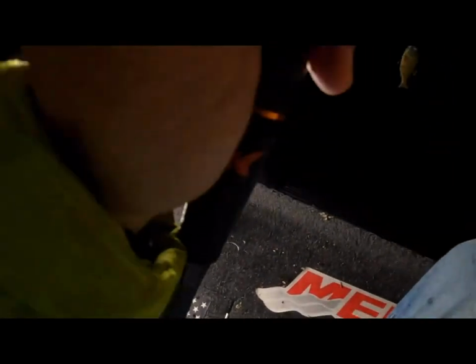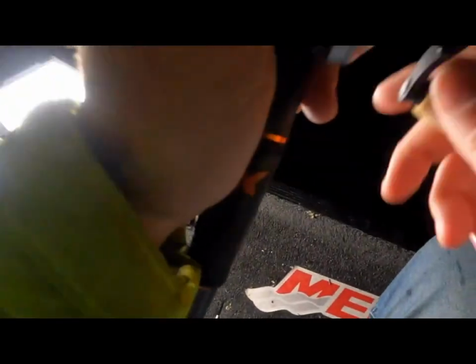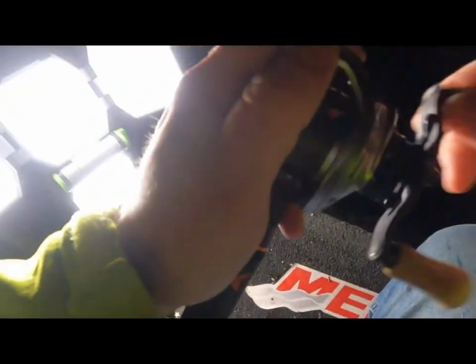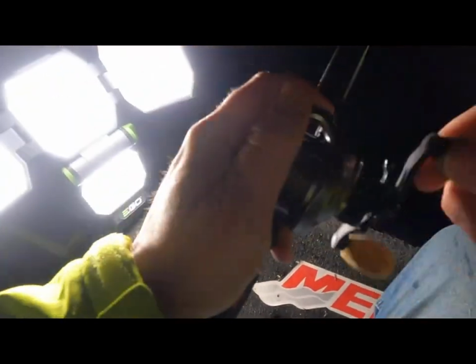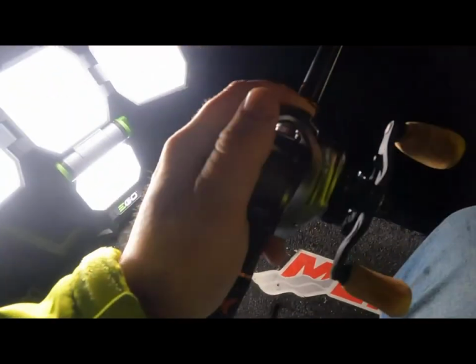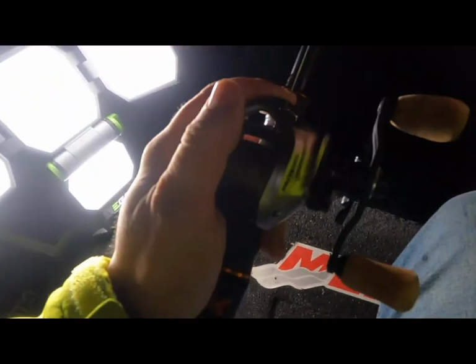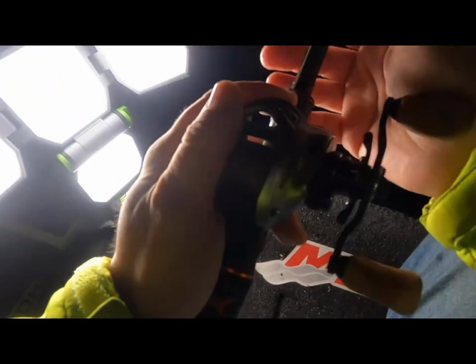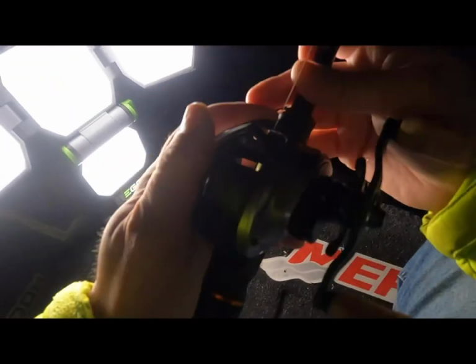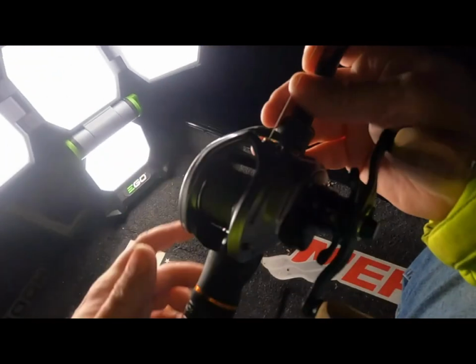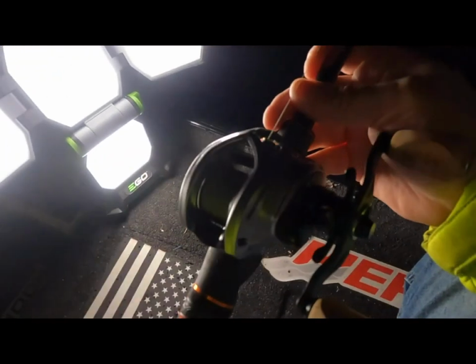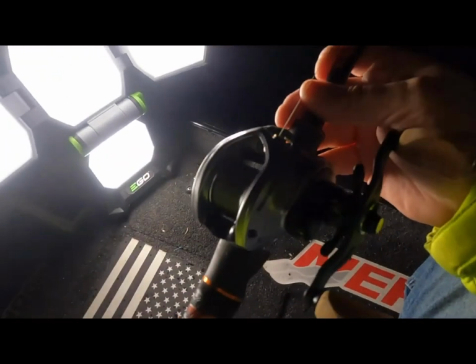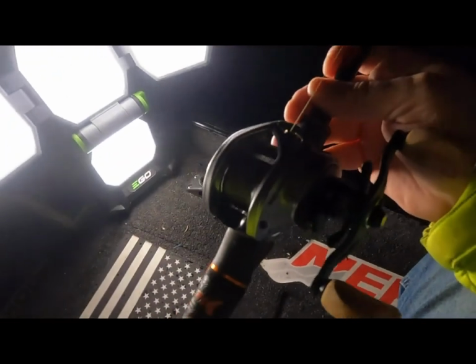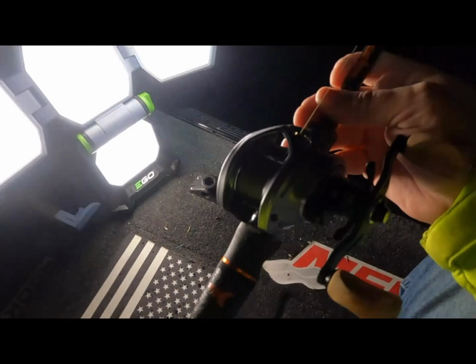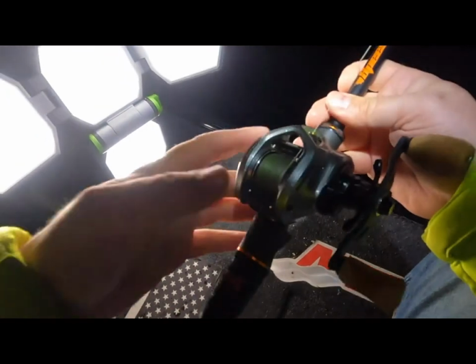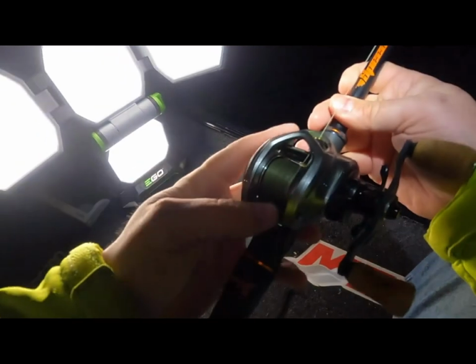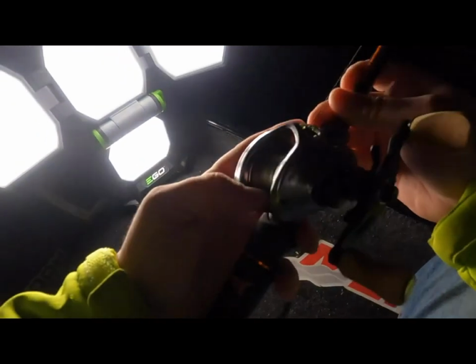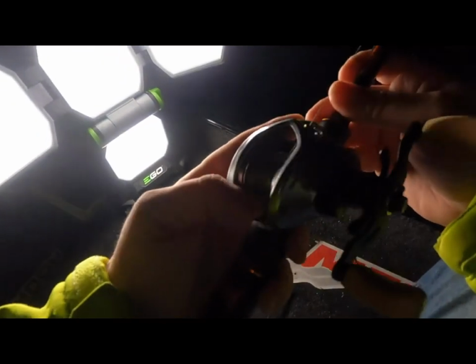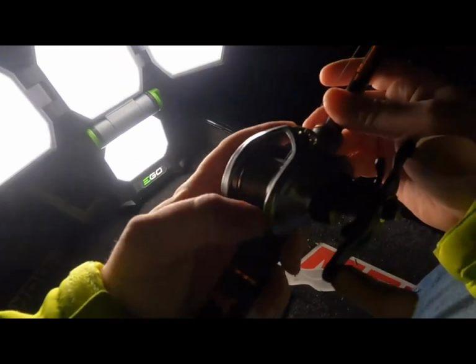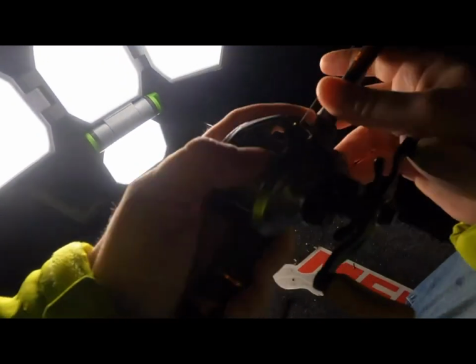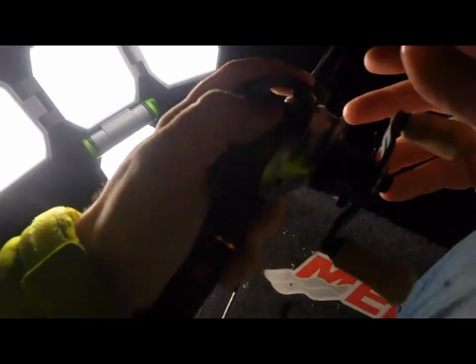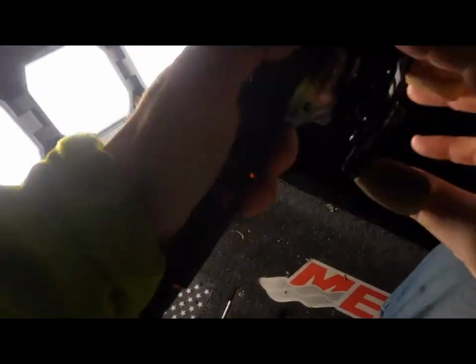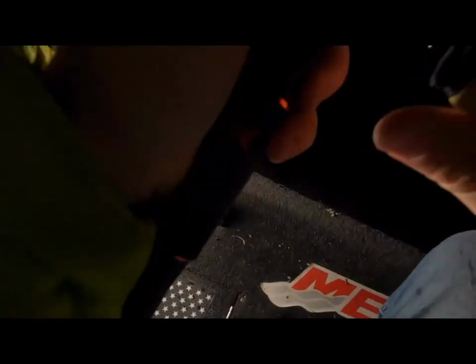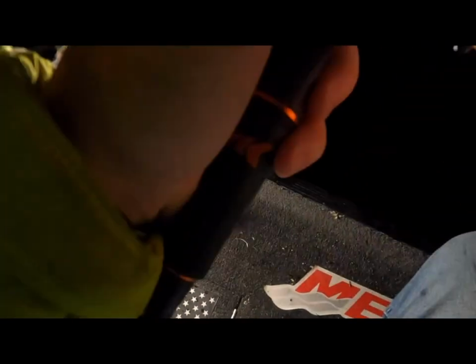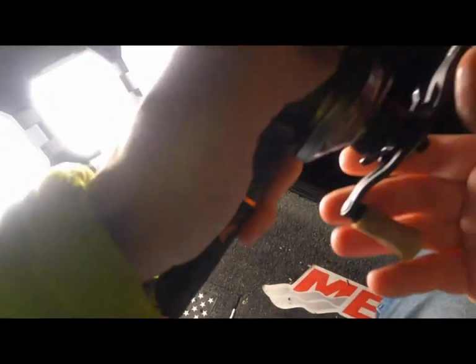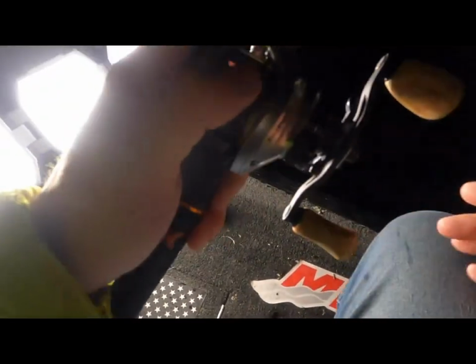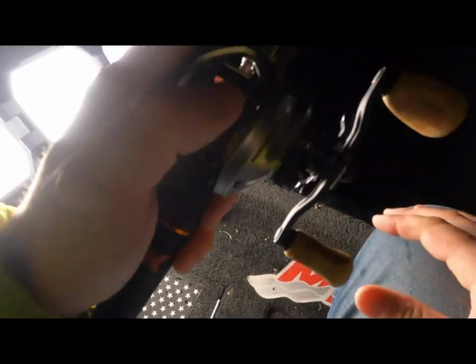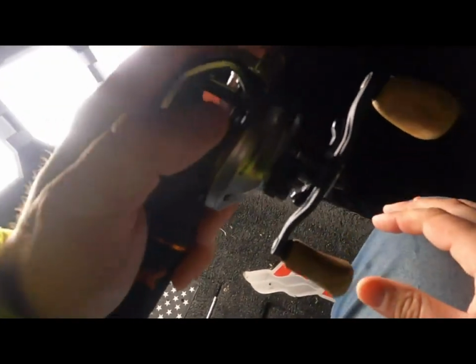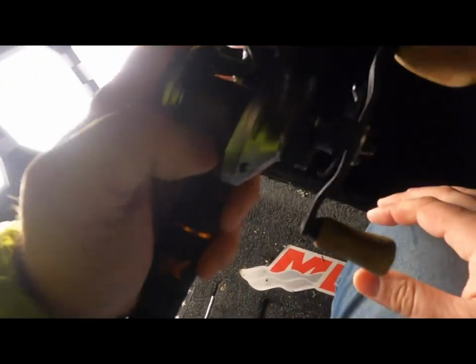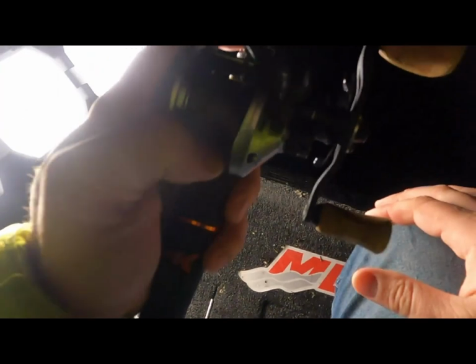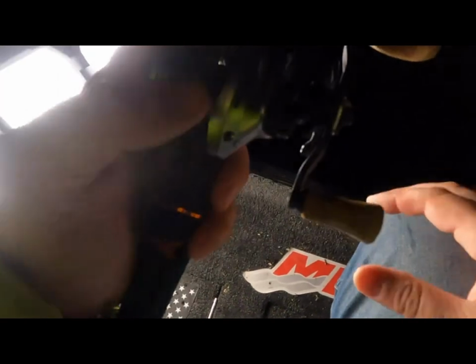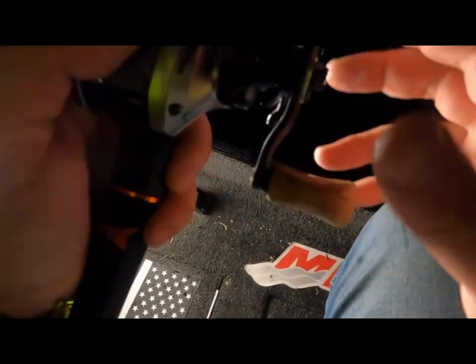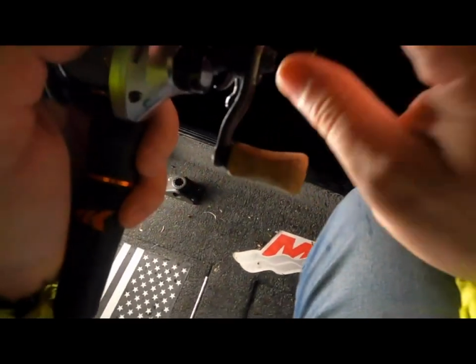I'm going to take some casts out there, slow-roll this swimbait back, and hopefully get a couple big blowups. Stay tuned — I don't know how good the bite's going to be with this cold front, but I'm definitely going to give it a try. Tight lines!